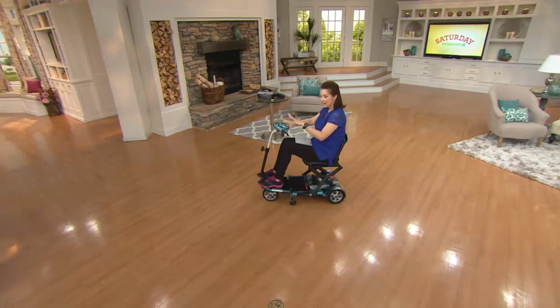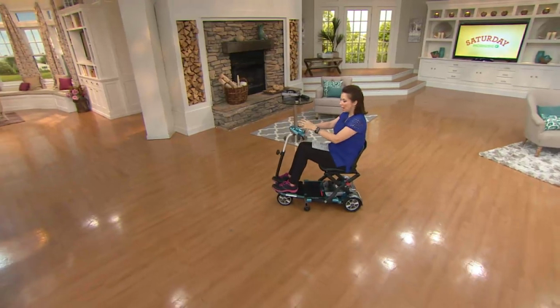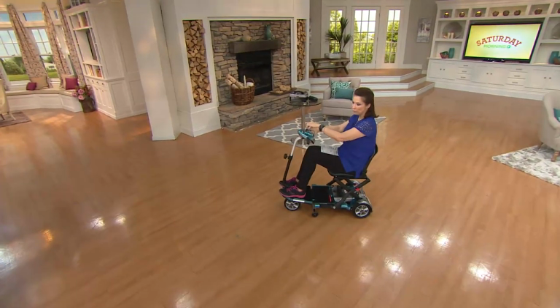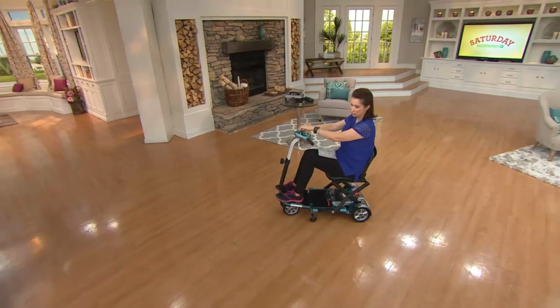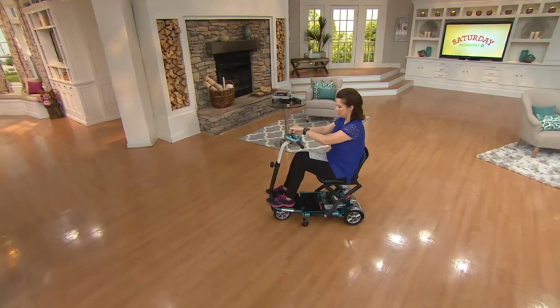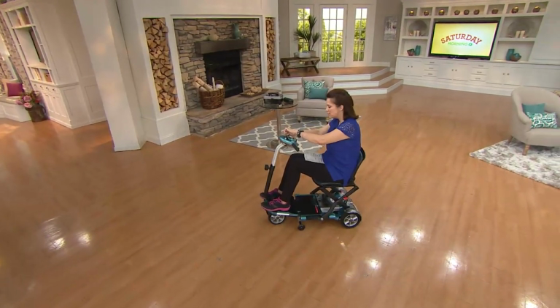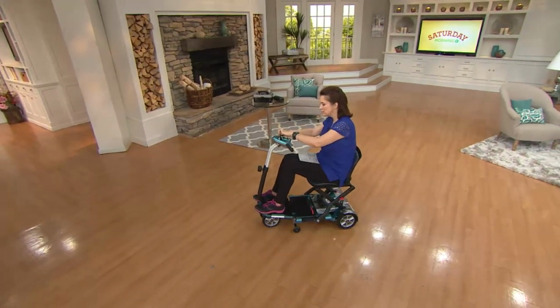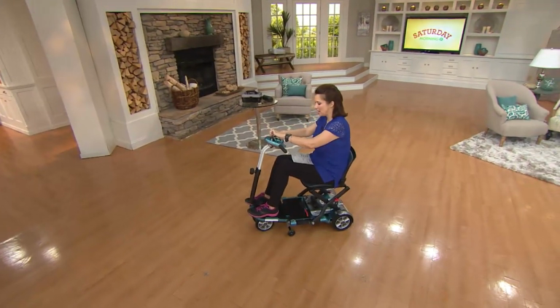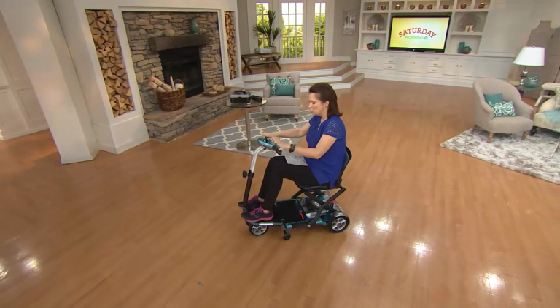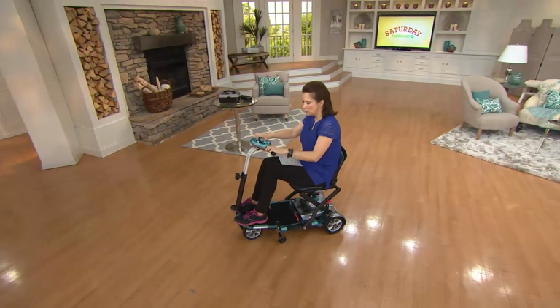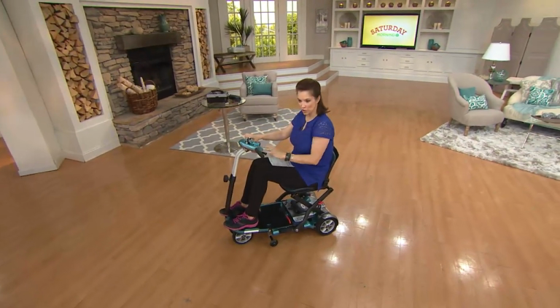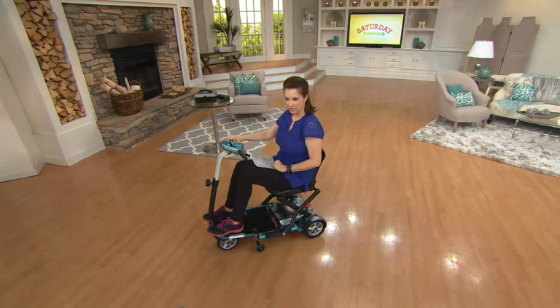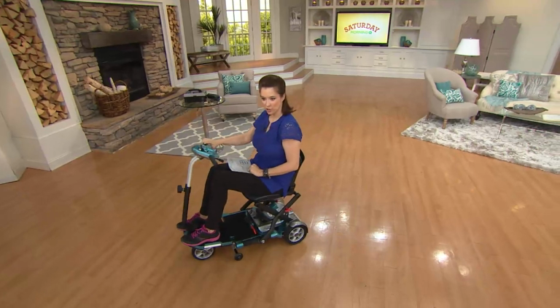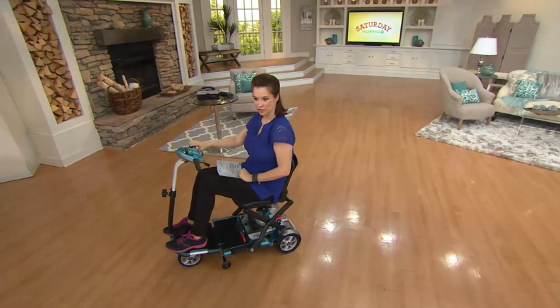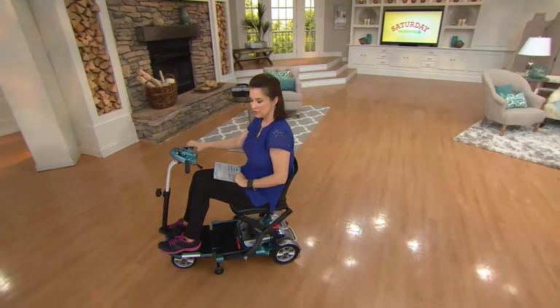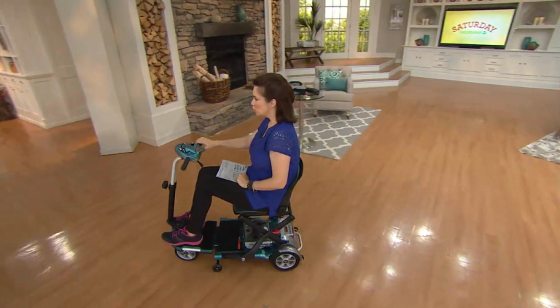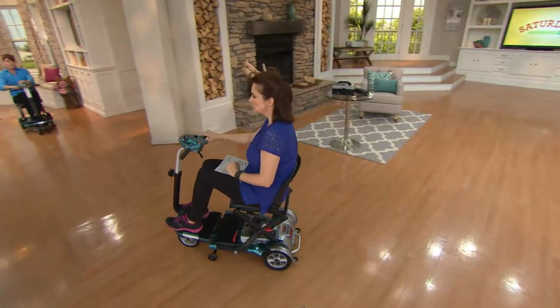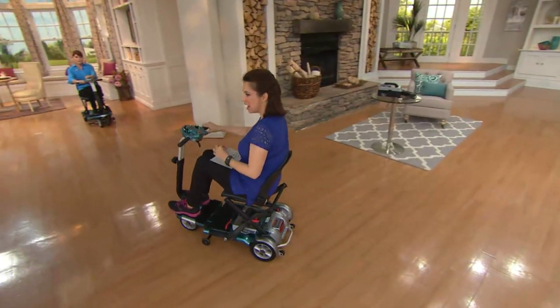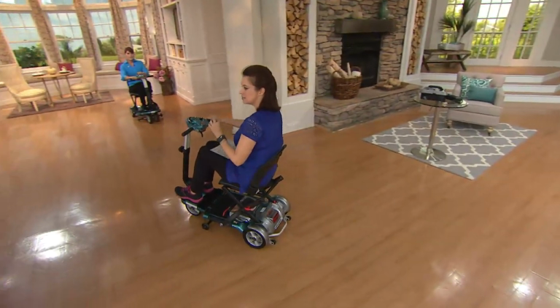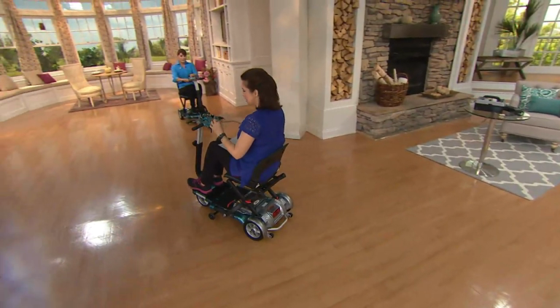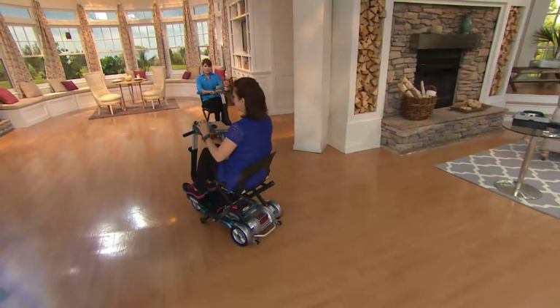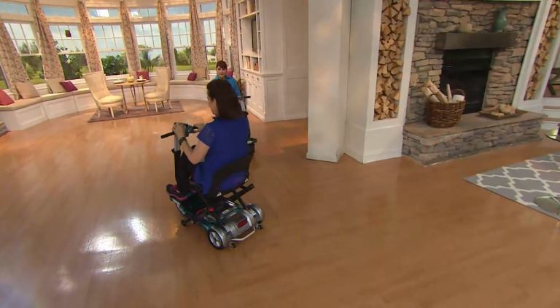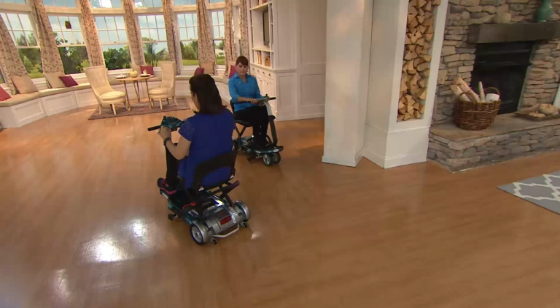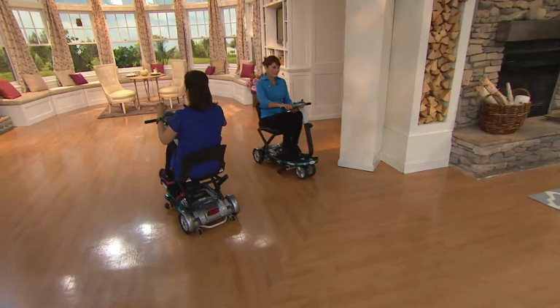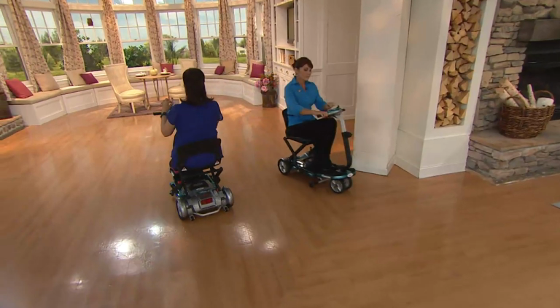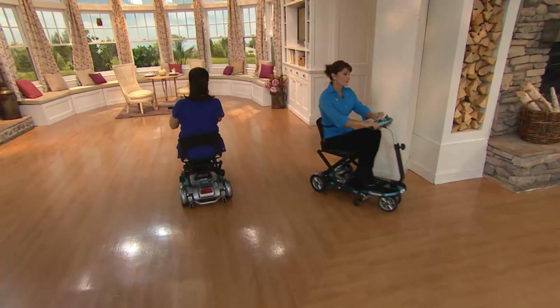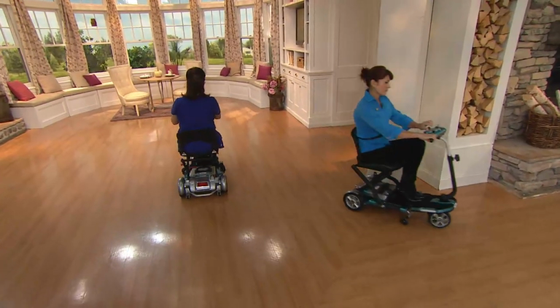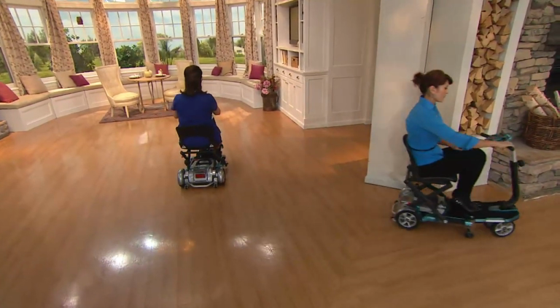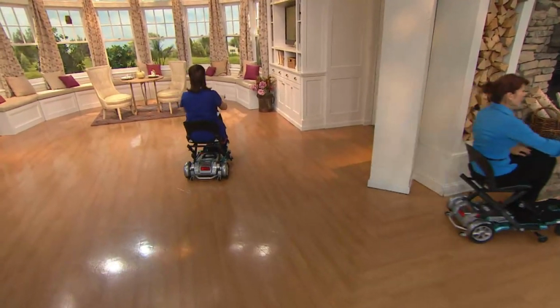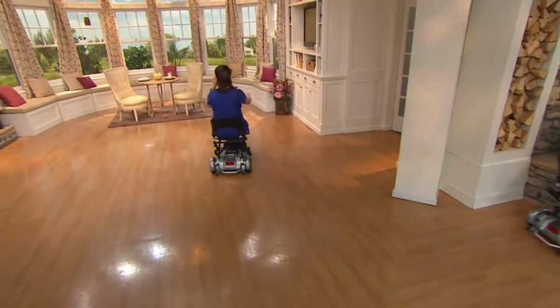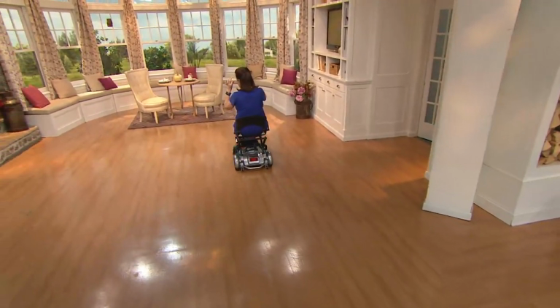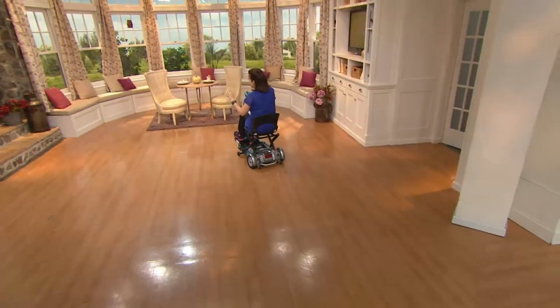Now I'm going full tilt rabbit, and I'm going to turn this down to turtle. Turtle is a nice easy glide, and when you take your finger off the button, you stop instantly. Then if I decide to go faster — there I go — that's four miles per hour.